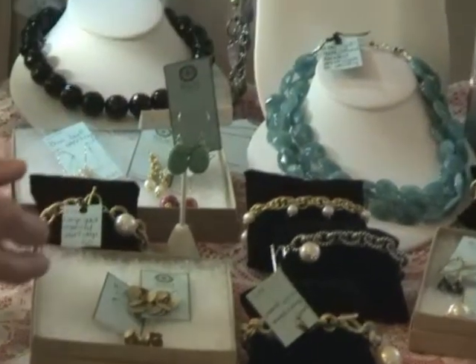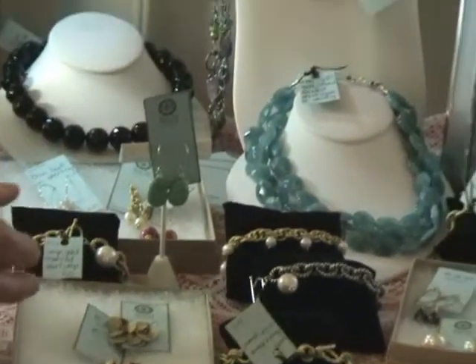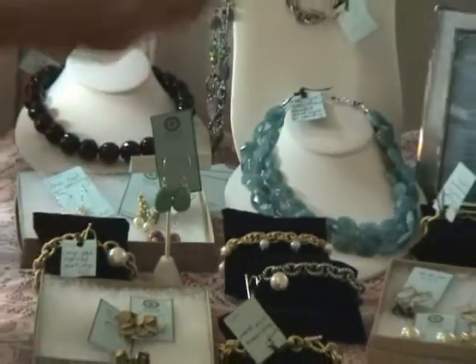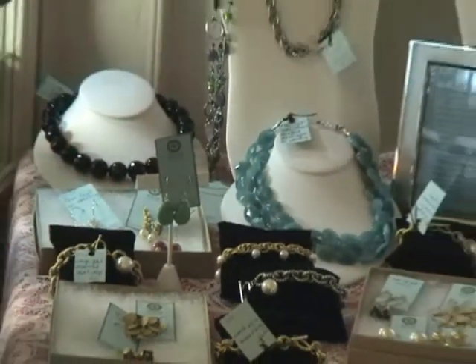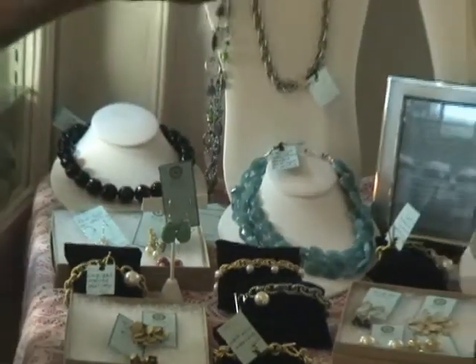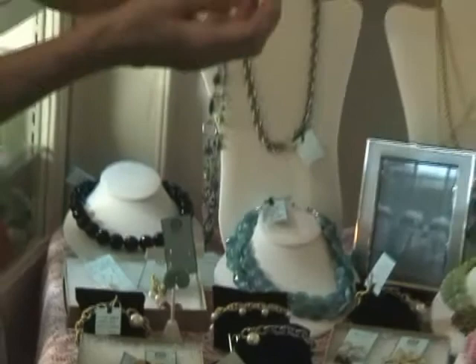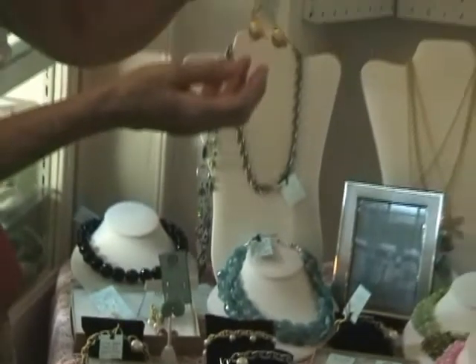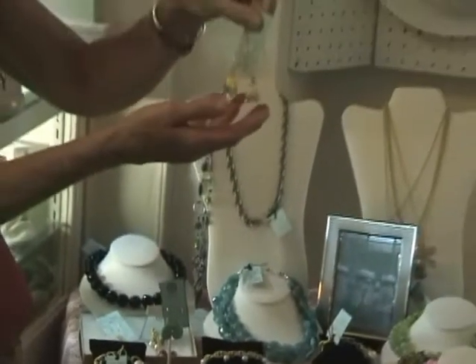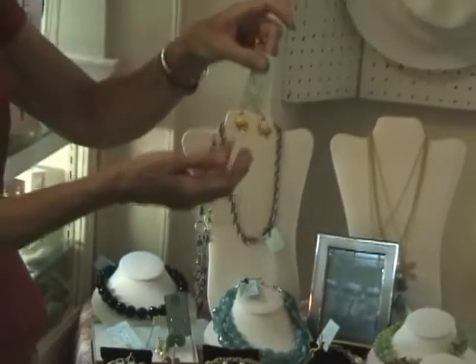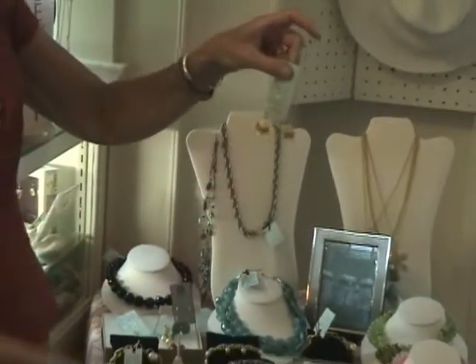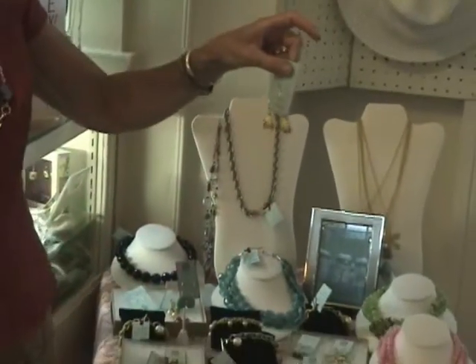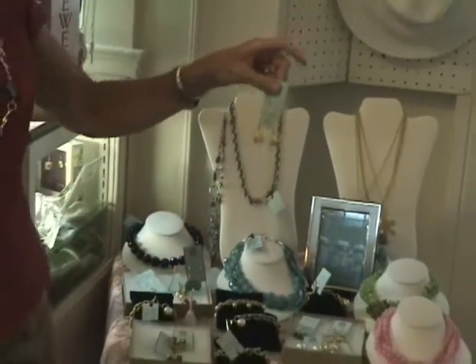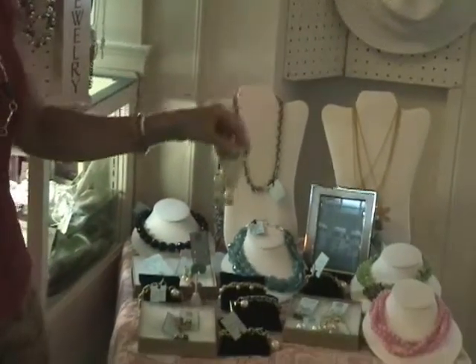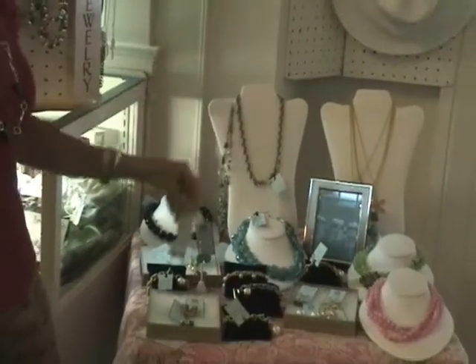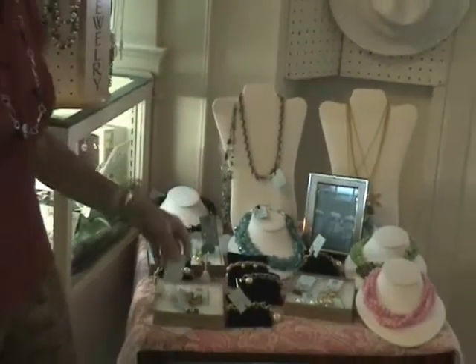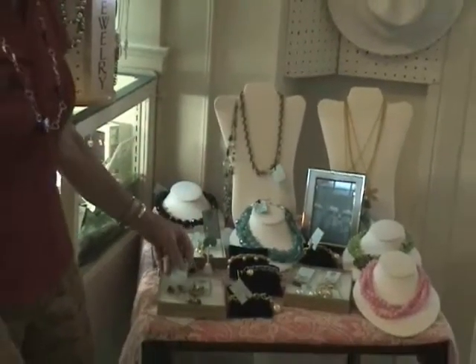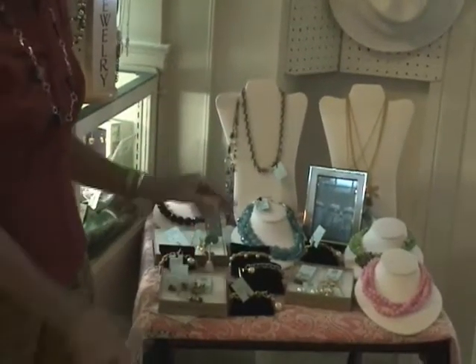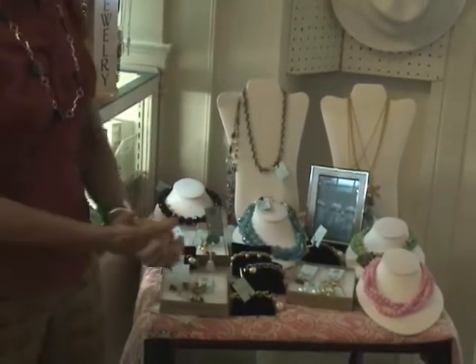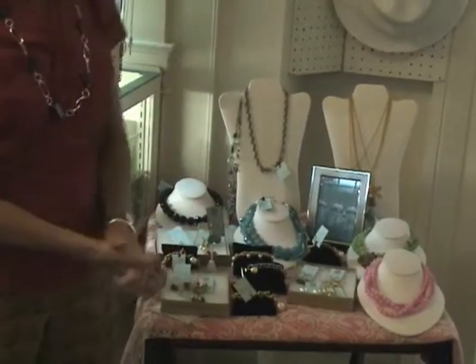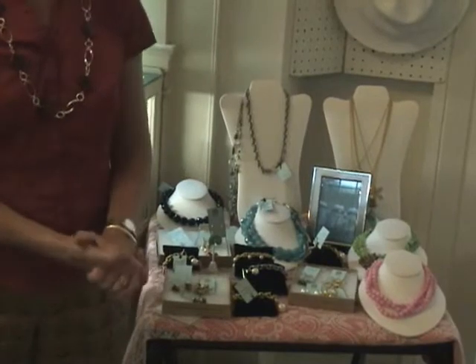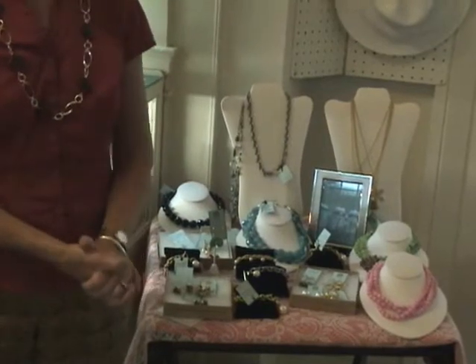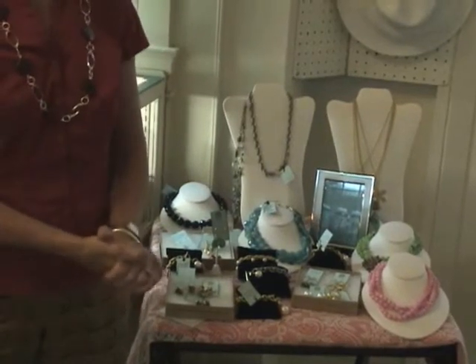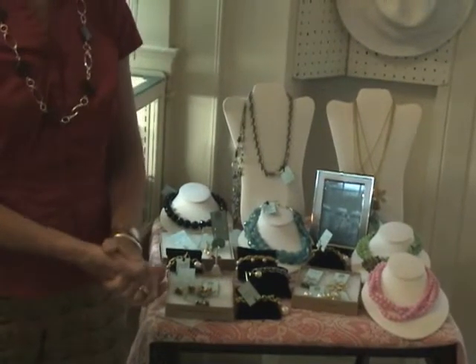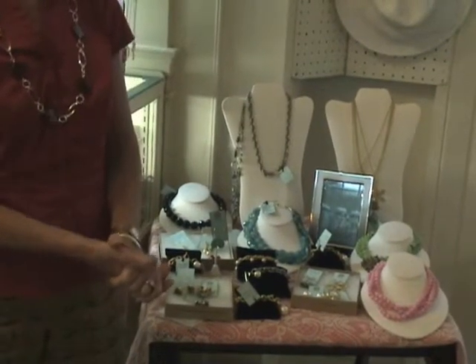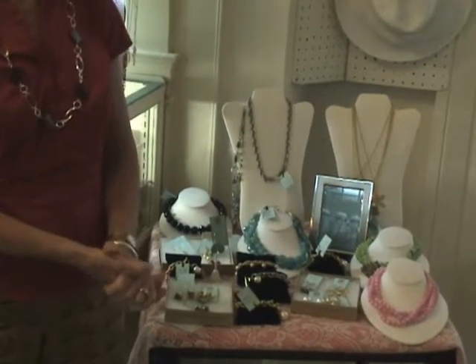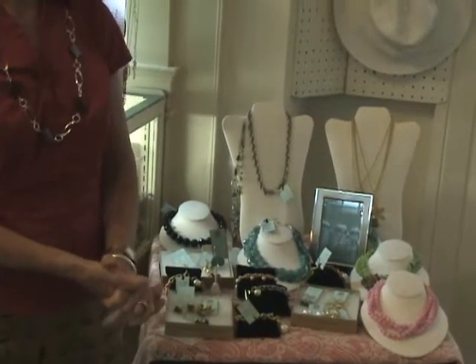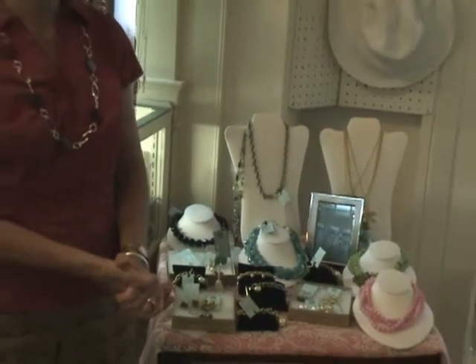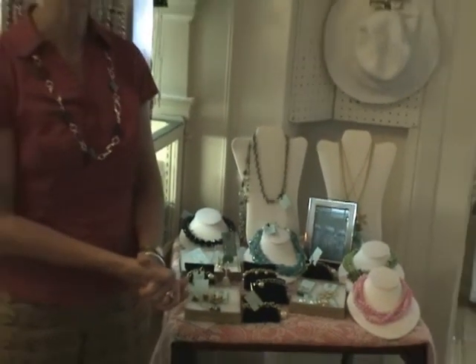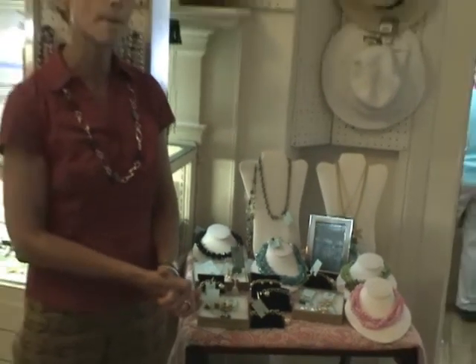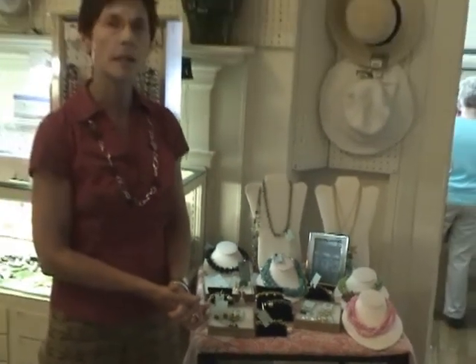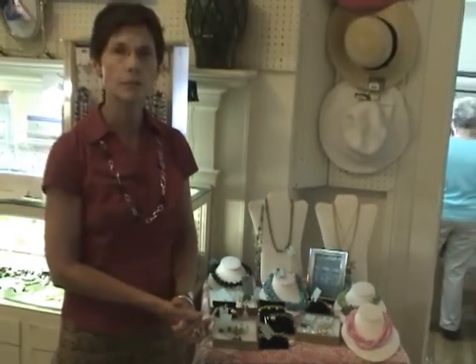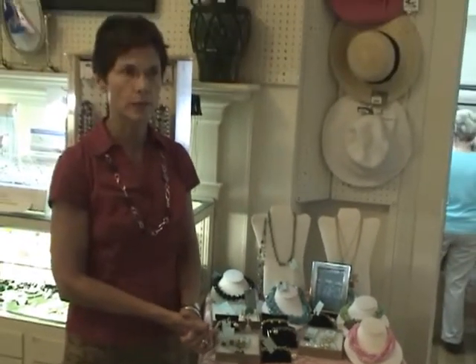These are their signature earrings, the tulip earrings. We have those in silver and in gold, and they also have a website — you can check their website, W&M Custom Jewelry.